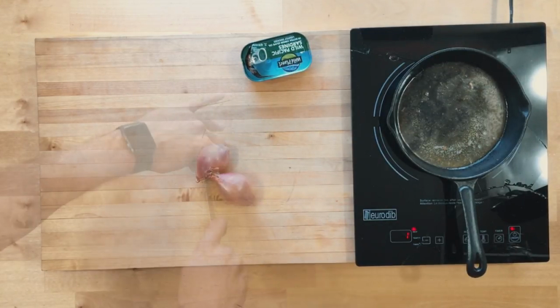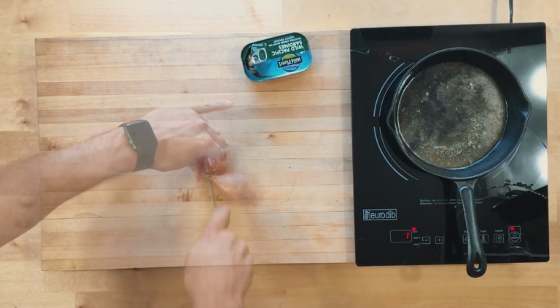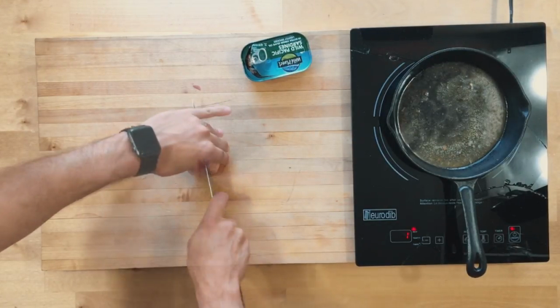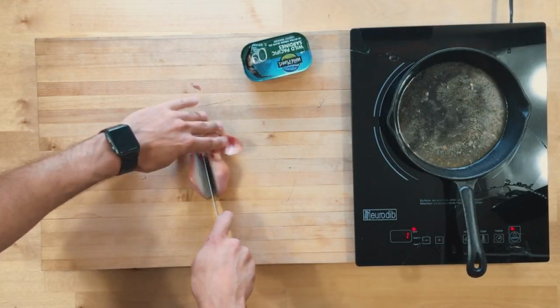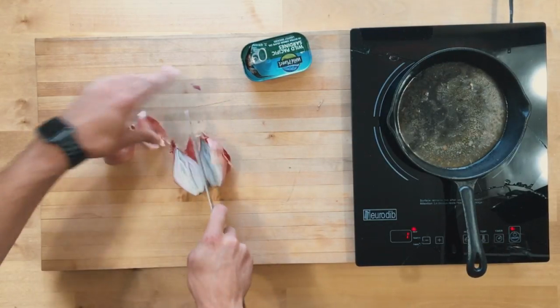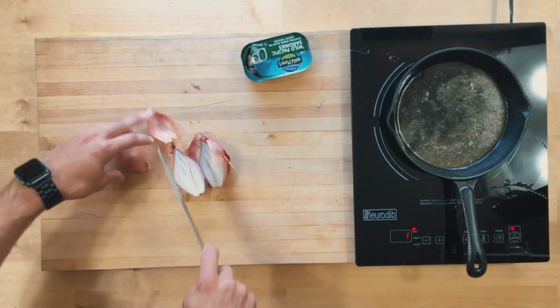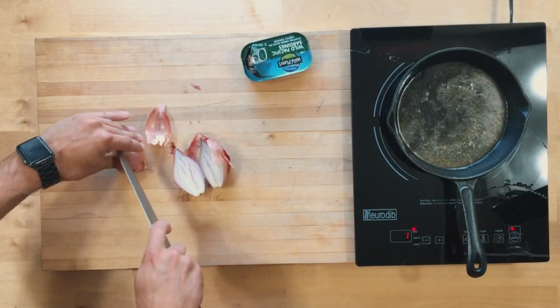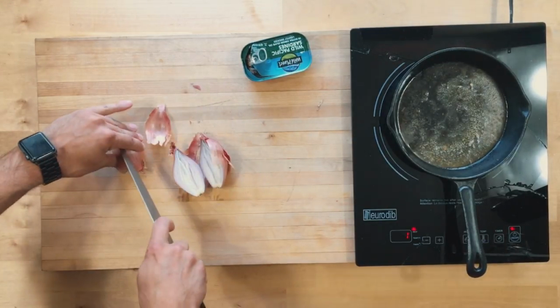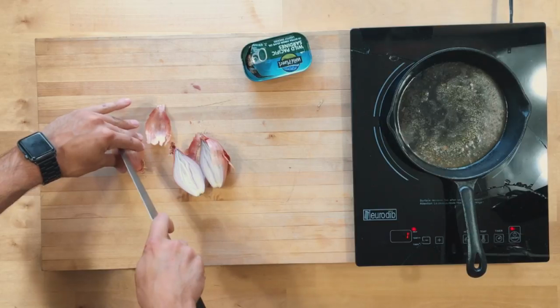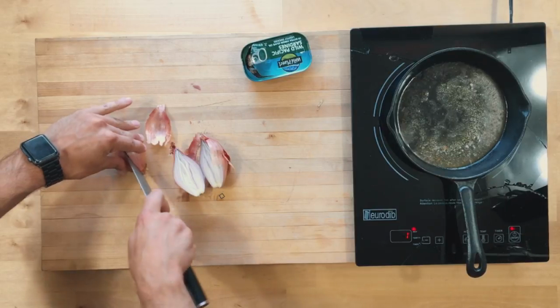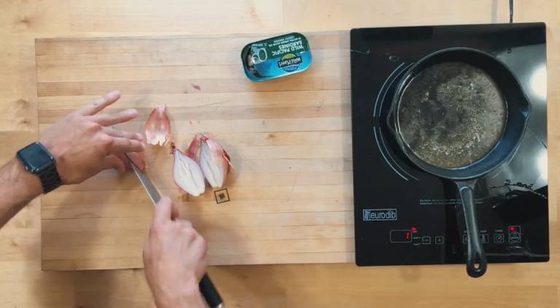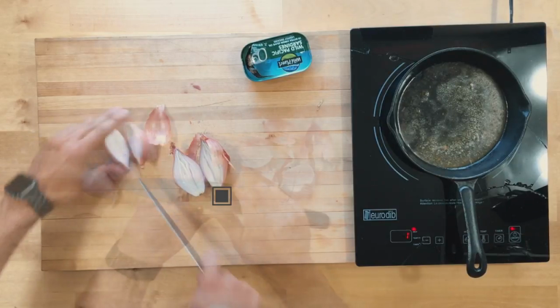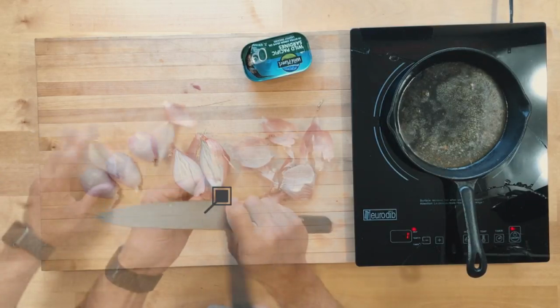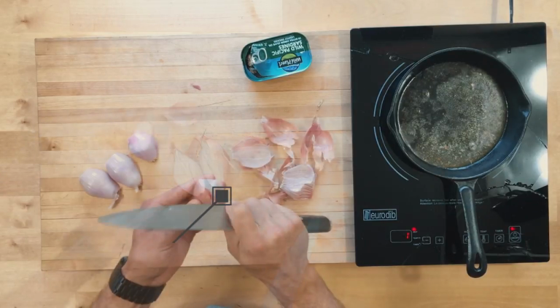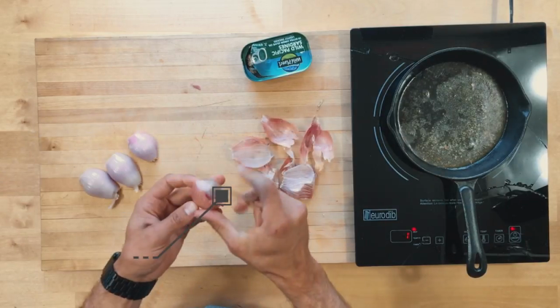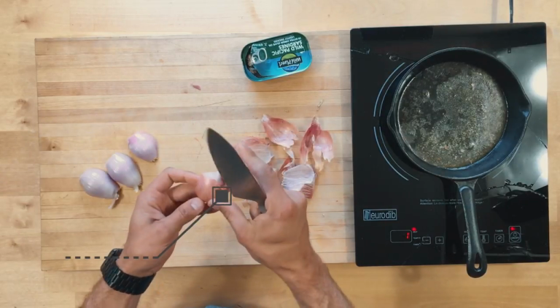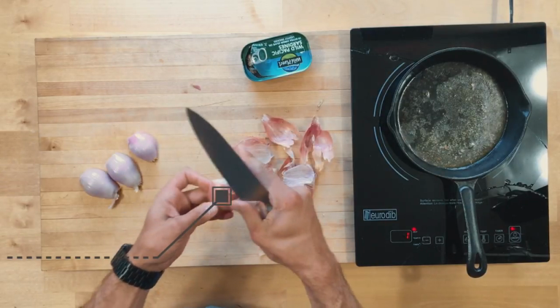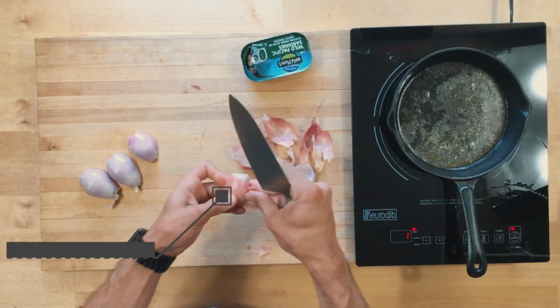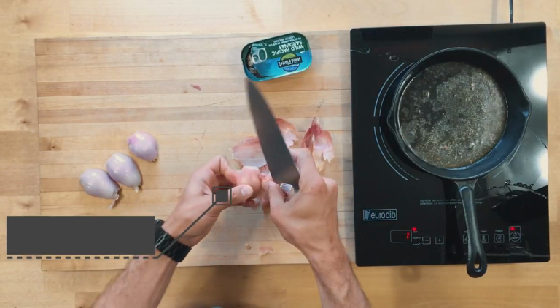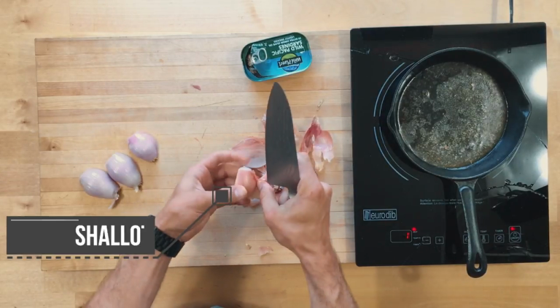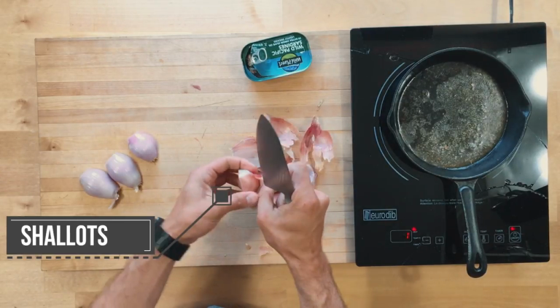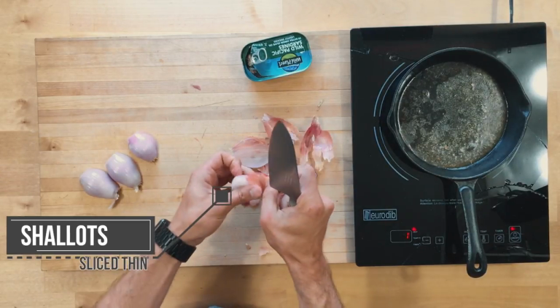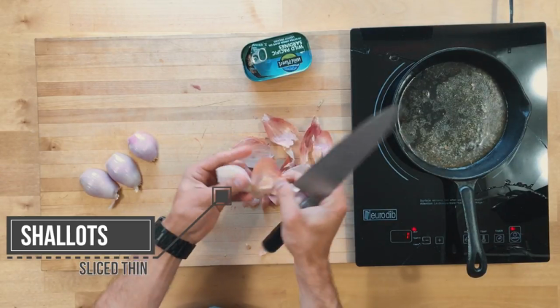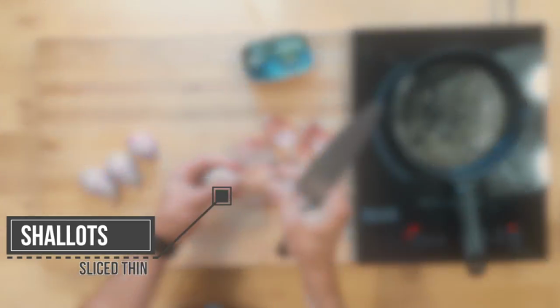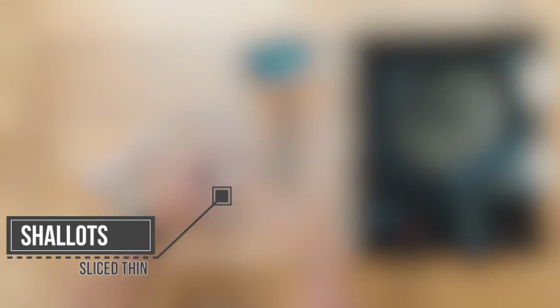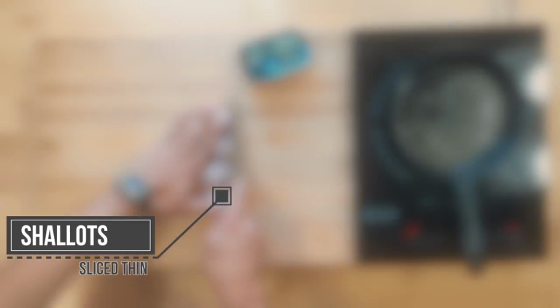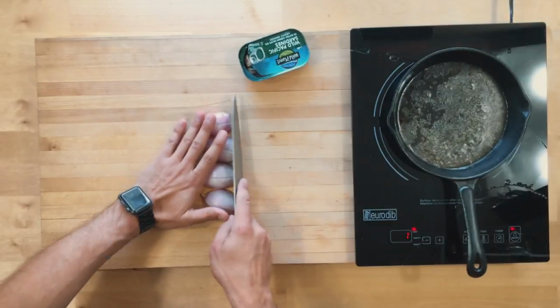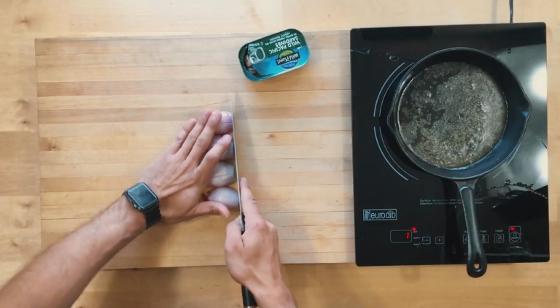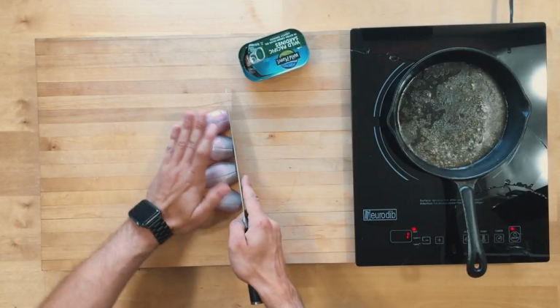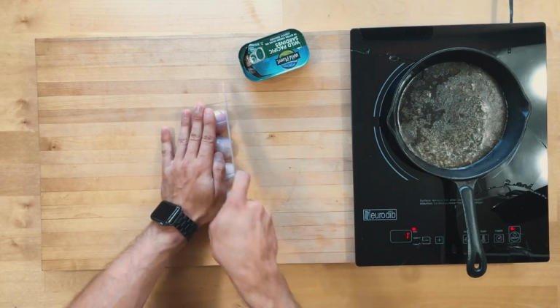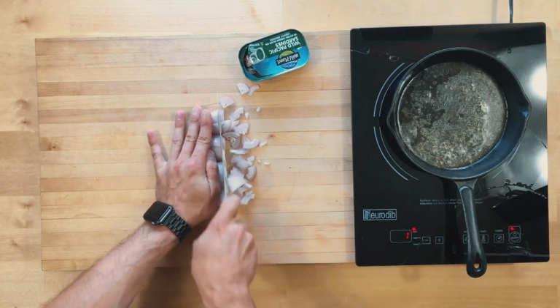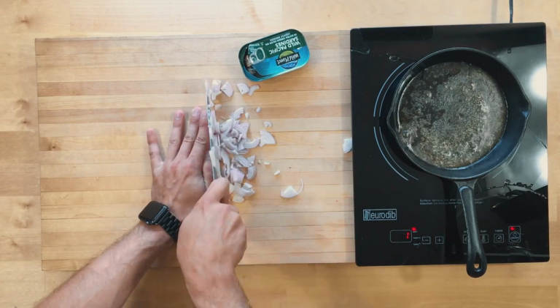A shallot has a bunch of onion flavor but it's a little more delicate. You can slice it nice and thin and it works really well with fish and garlic.